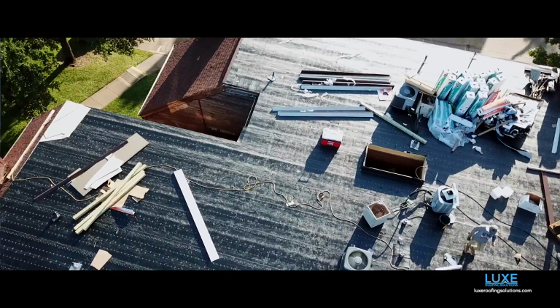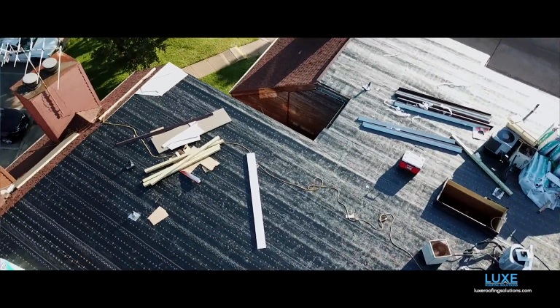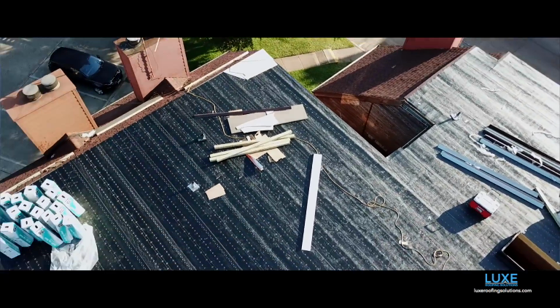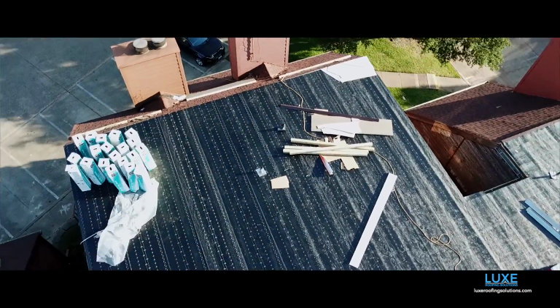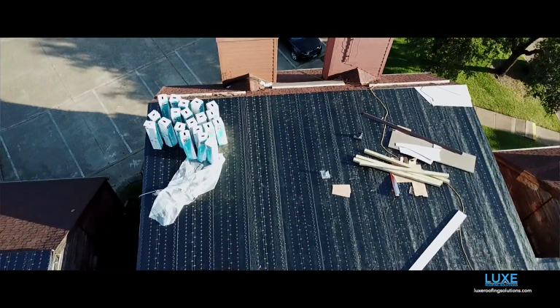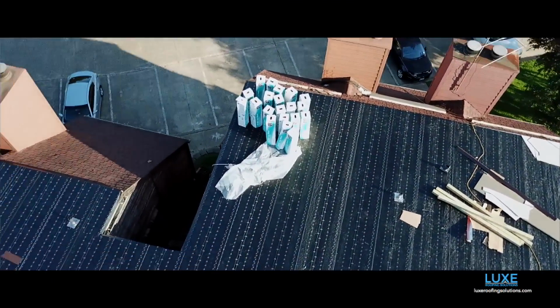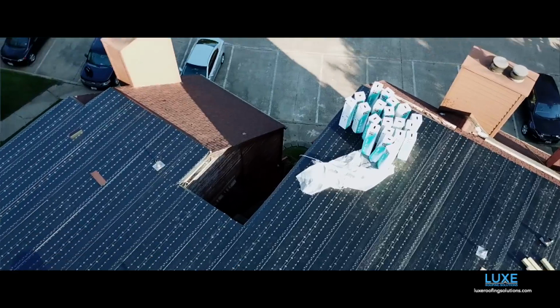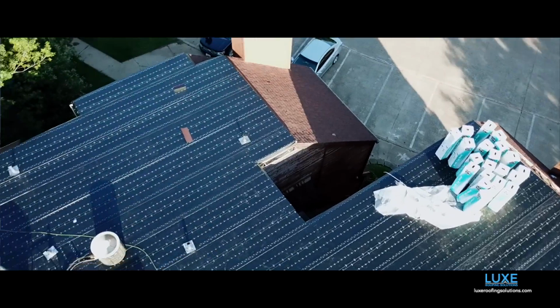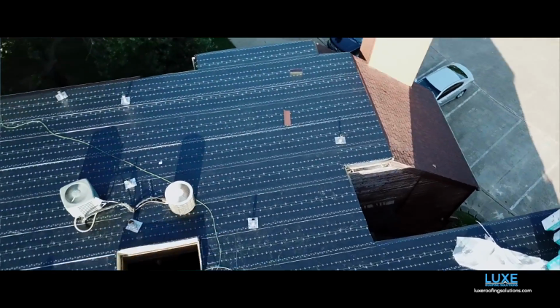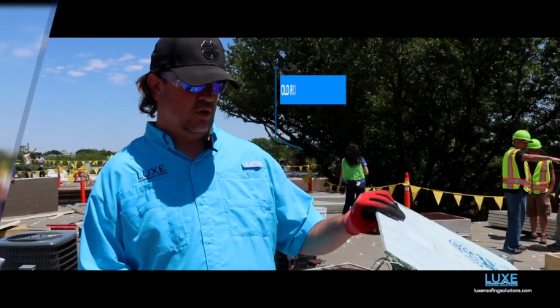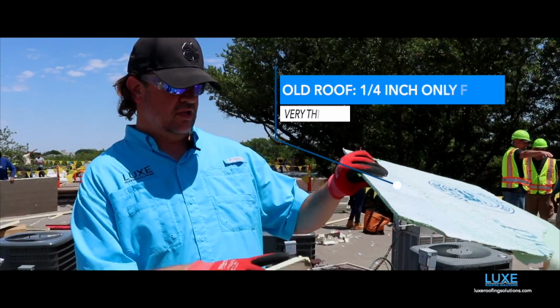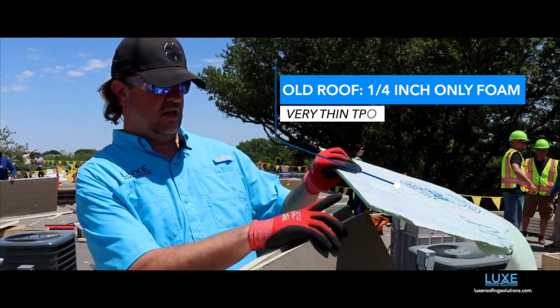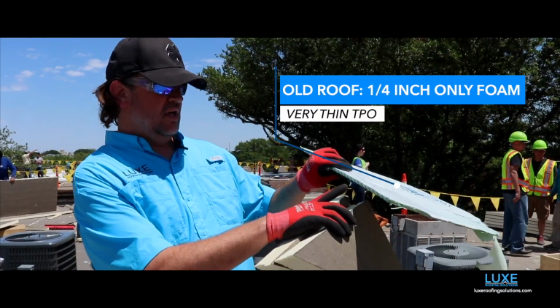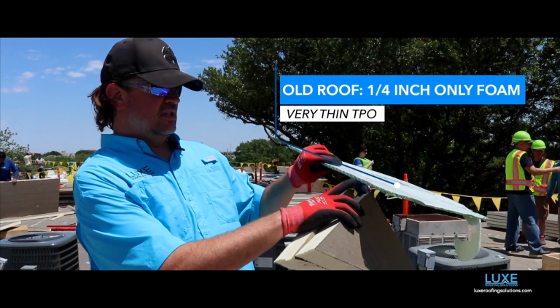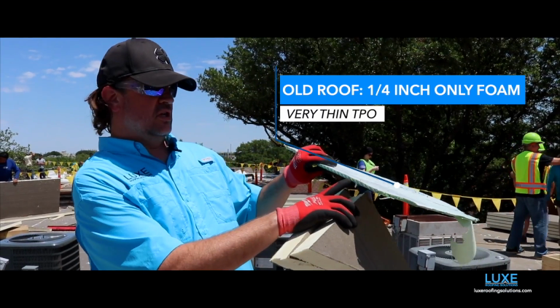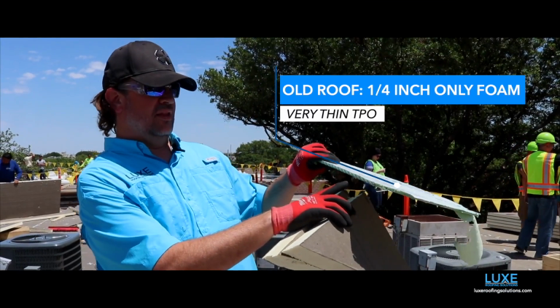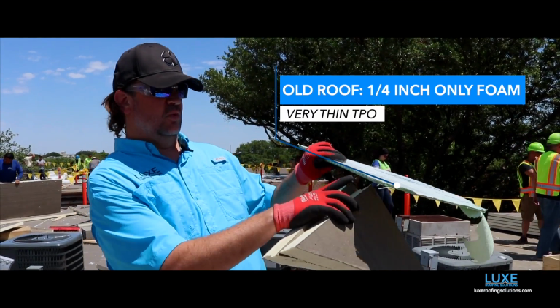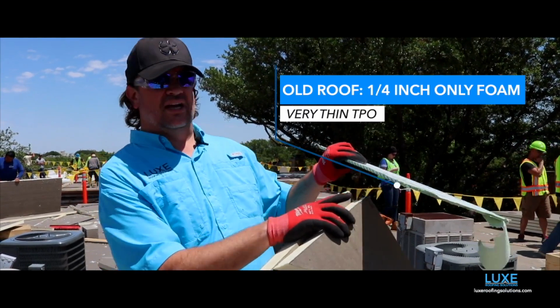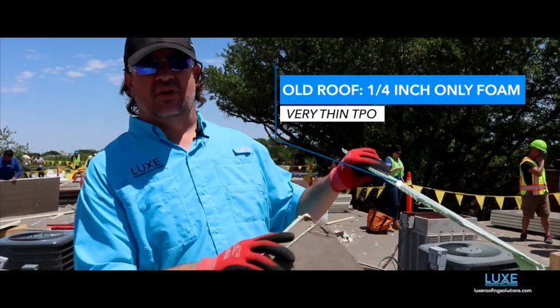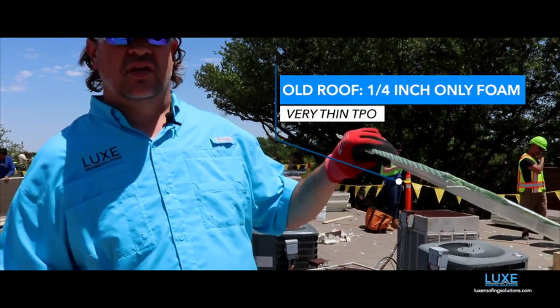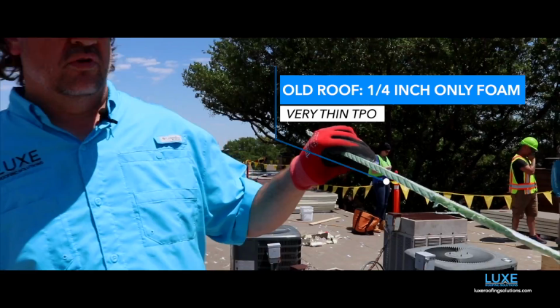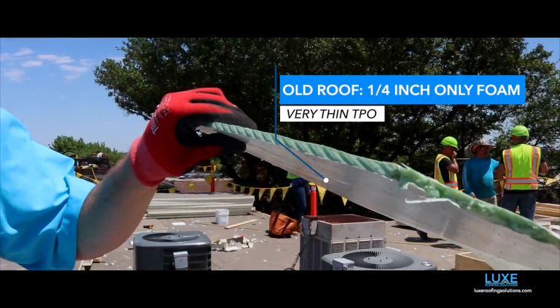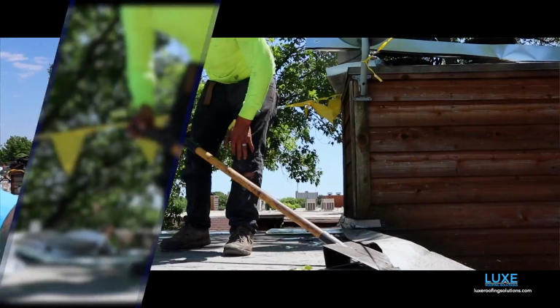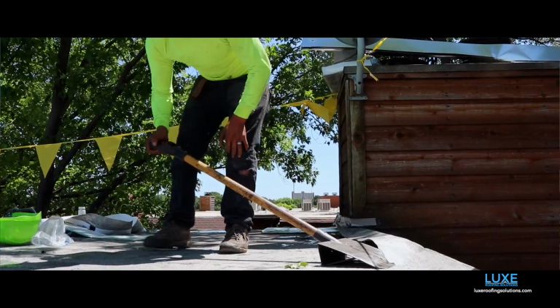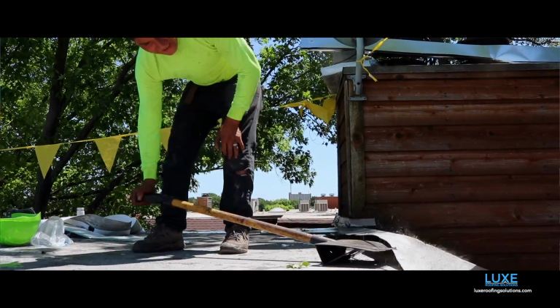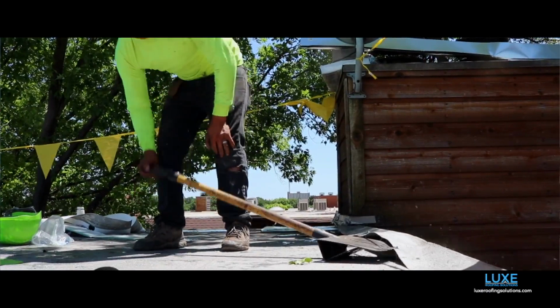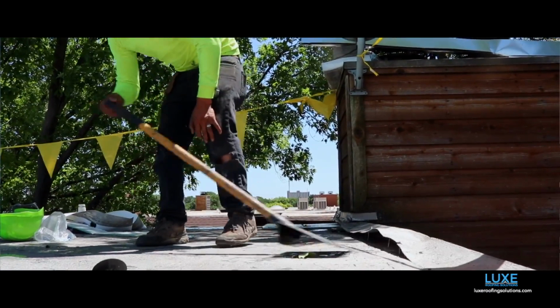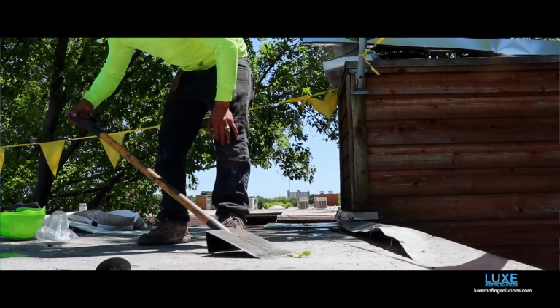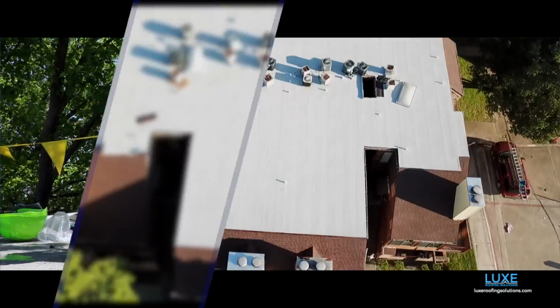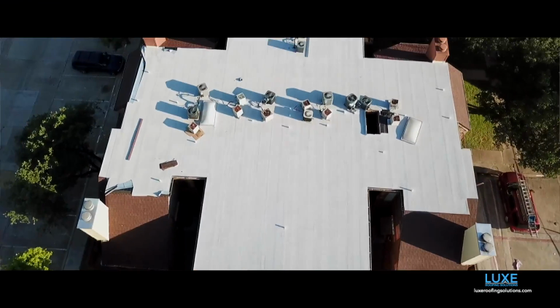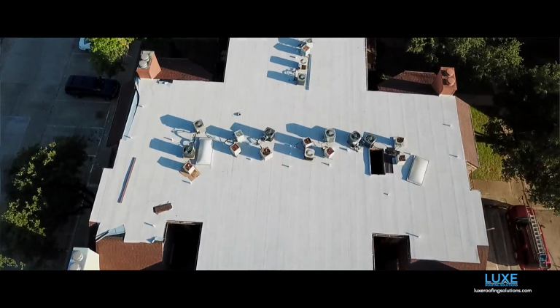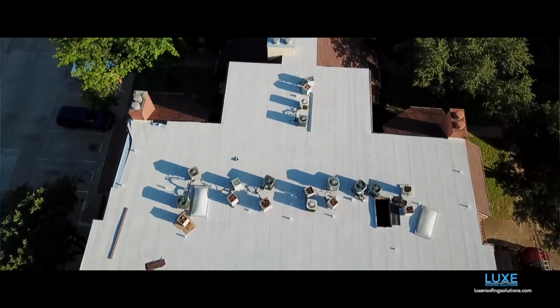Part of what we're doing is taking the old TPO roof that was on here — it only had about a quarter-inch thick insulation under it and then the wood deck. It's a very thin roof, probably not put on correctly at that time, and hence the reason why they had lots of leaks.